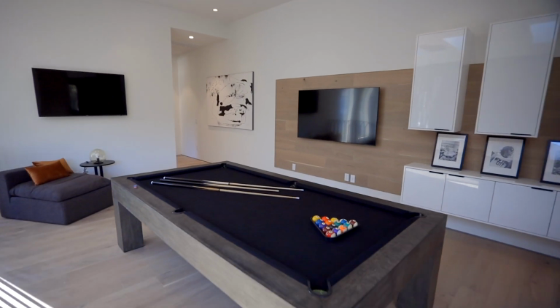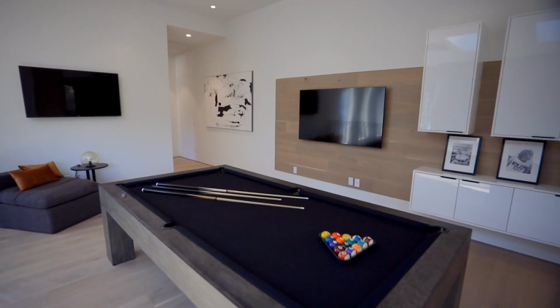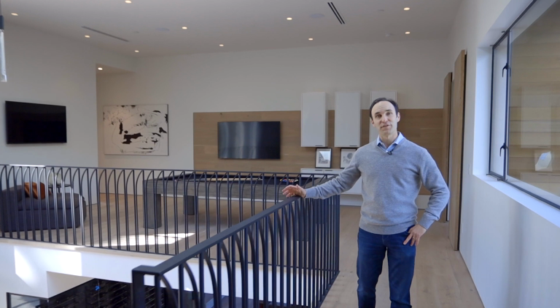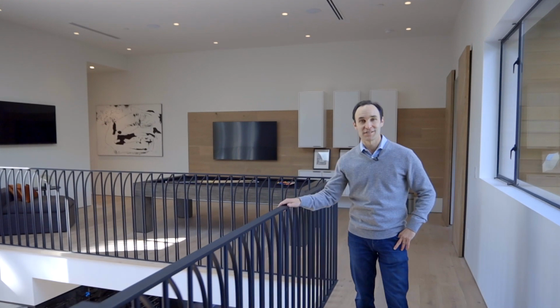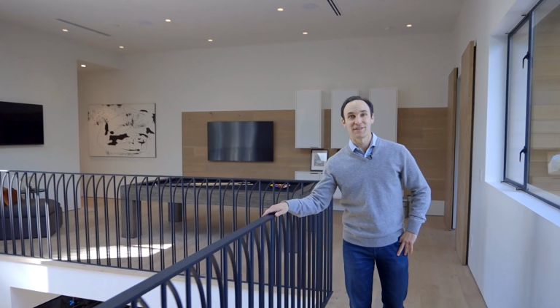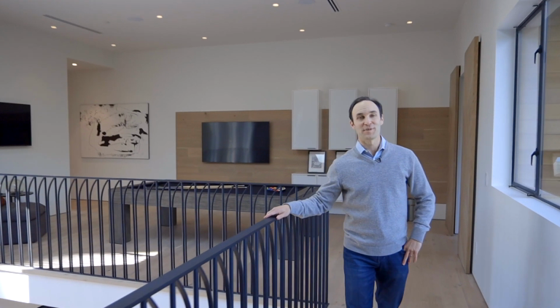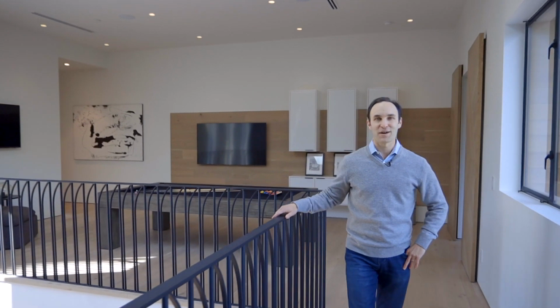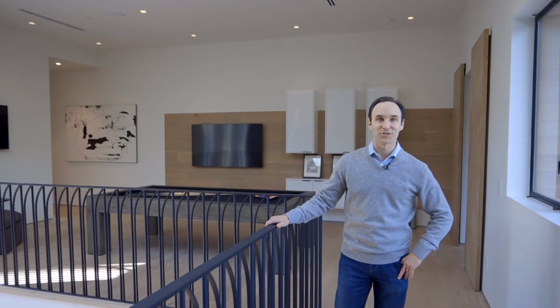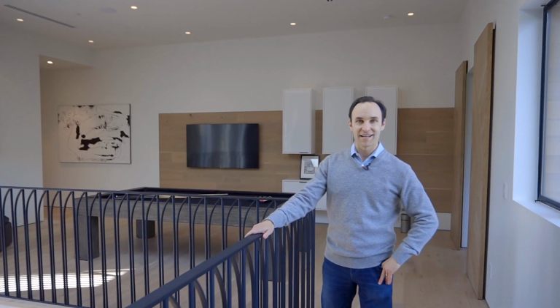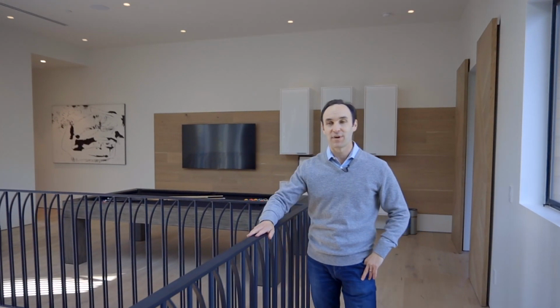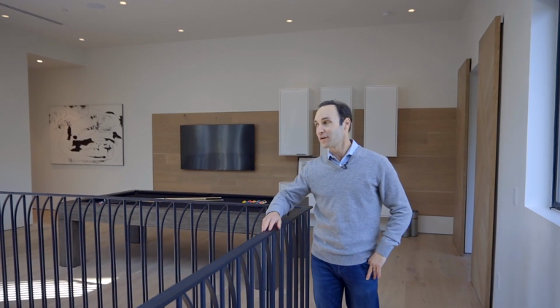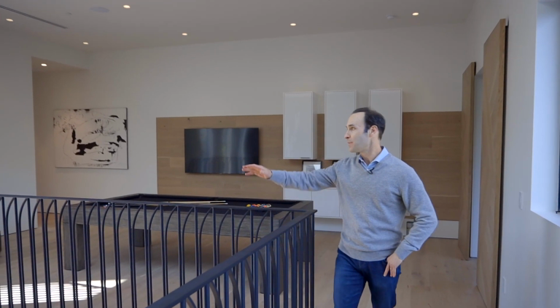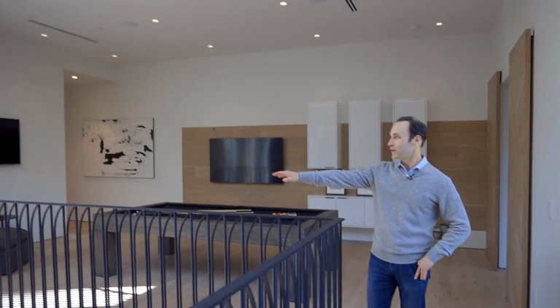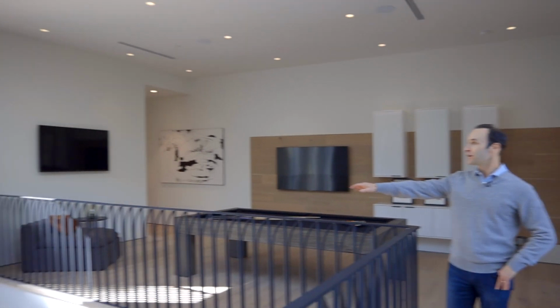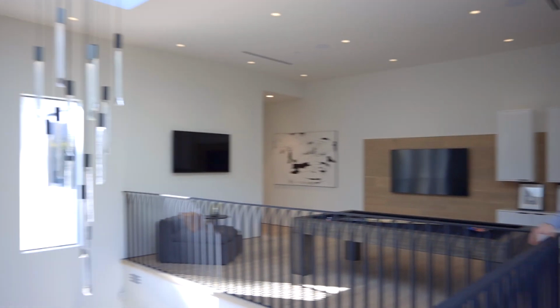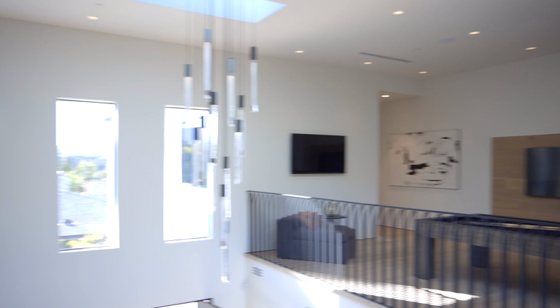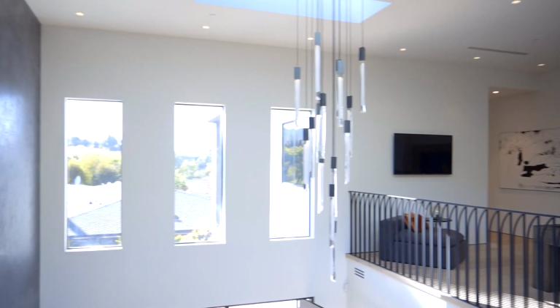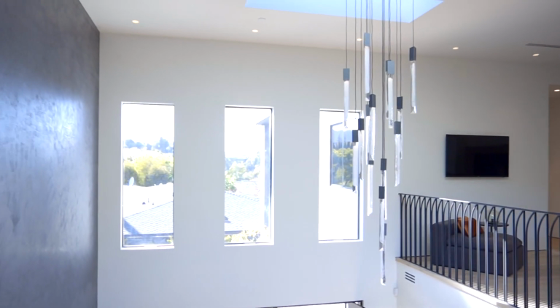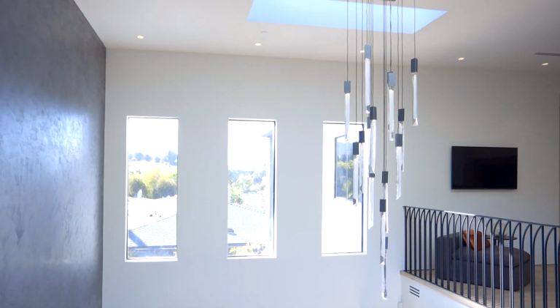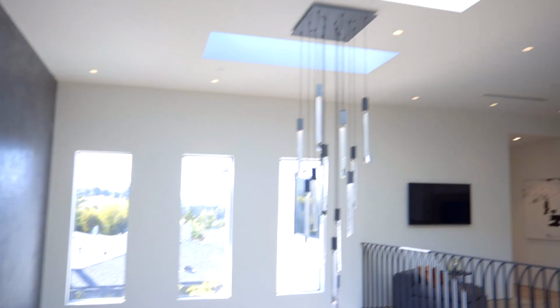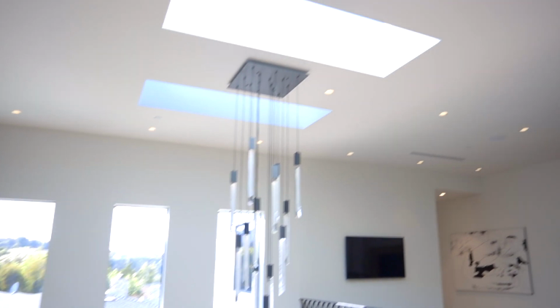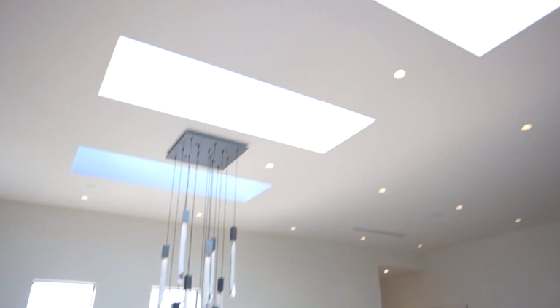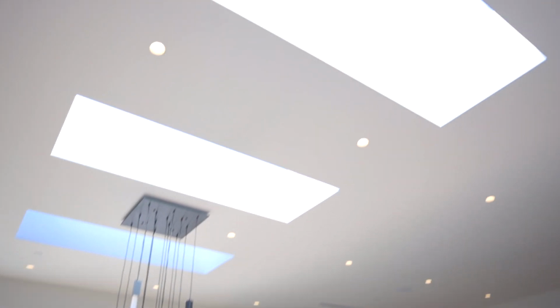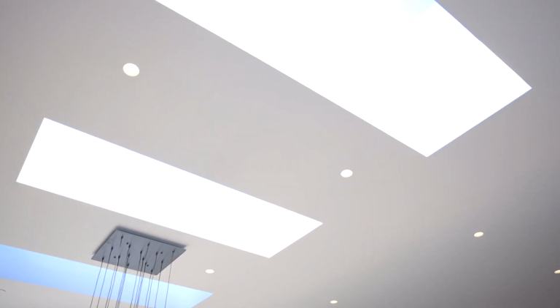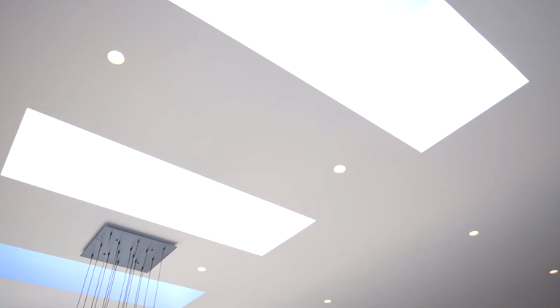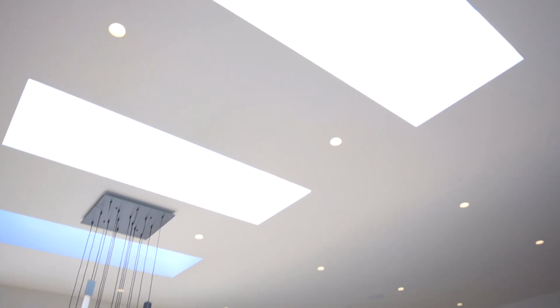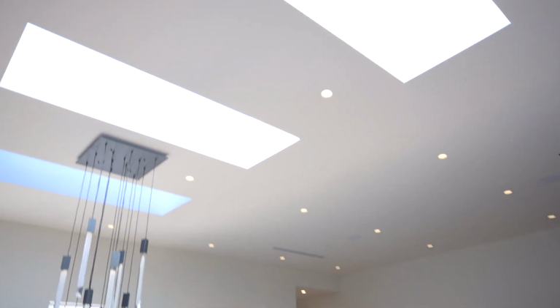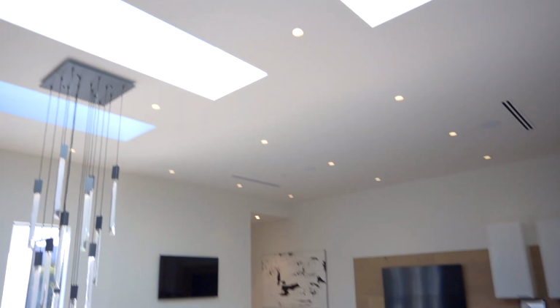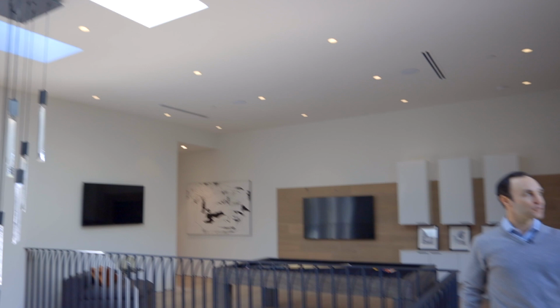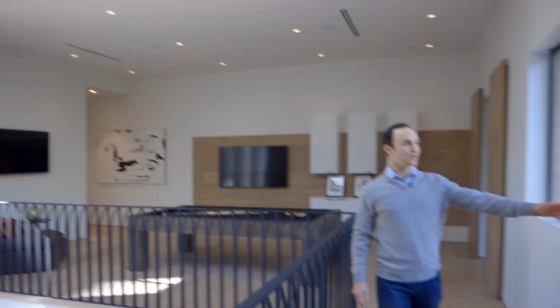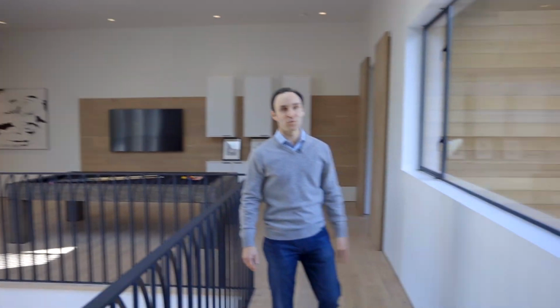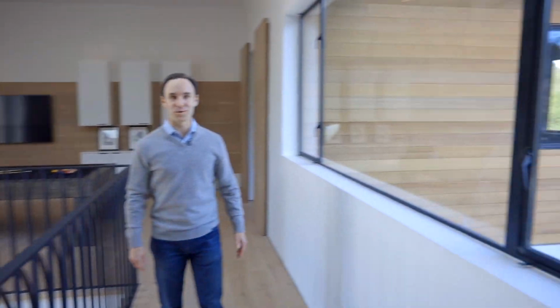One of my favorite features of this home is the amount of natural light it gets. We have three panel windows, skylights above, and a beautiful view overlooking Royal Oaks.